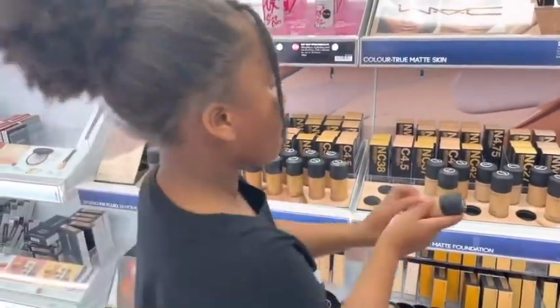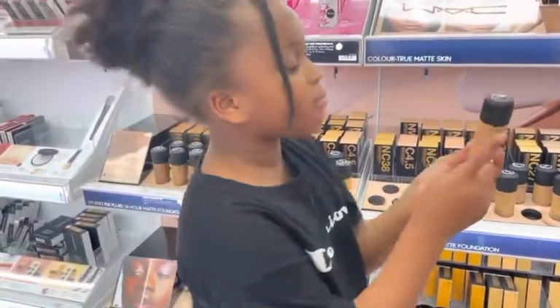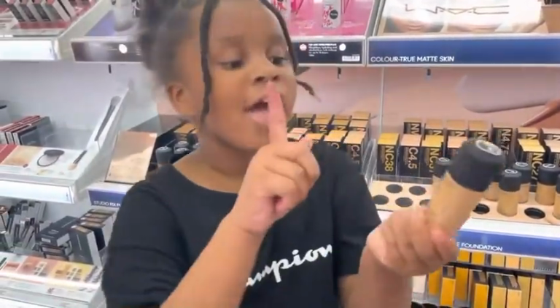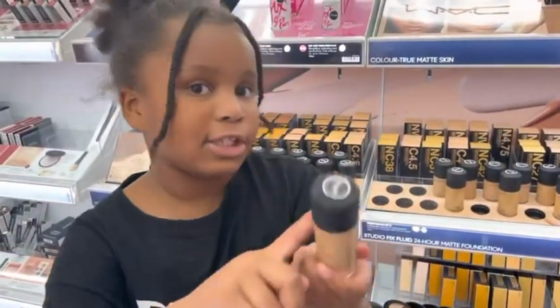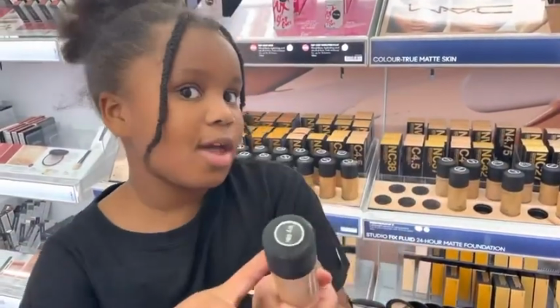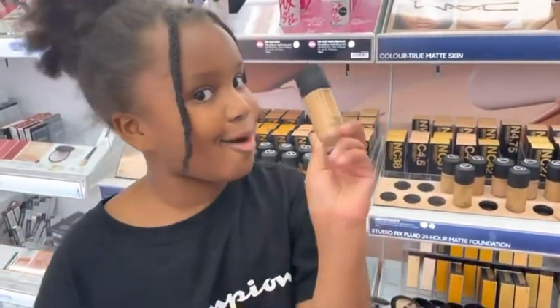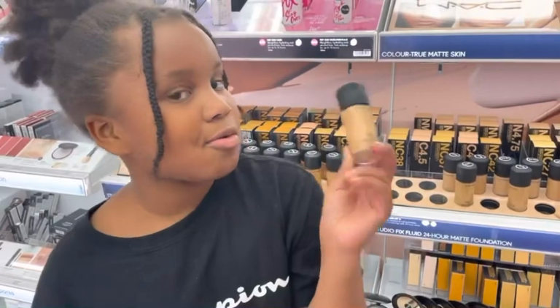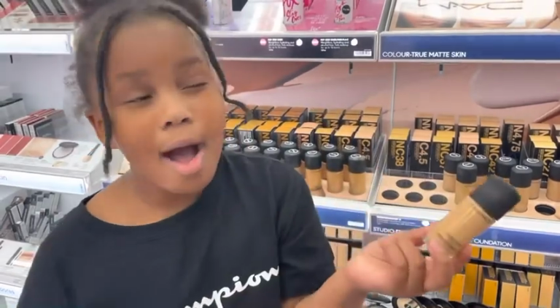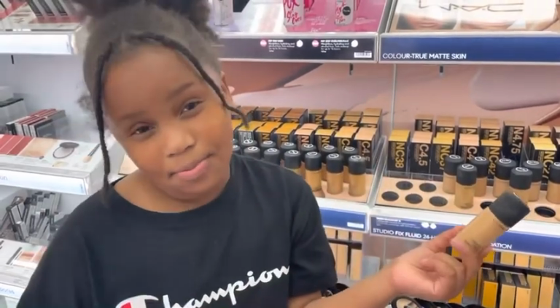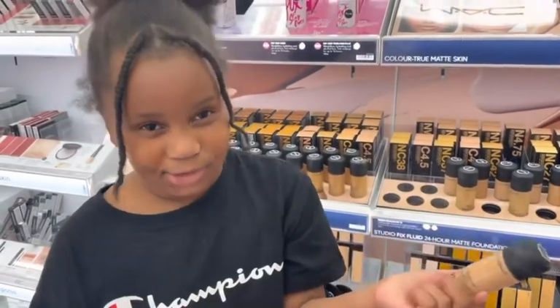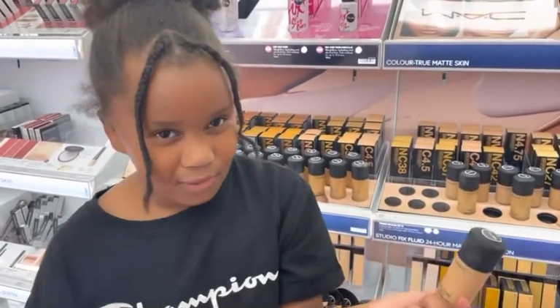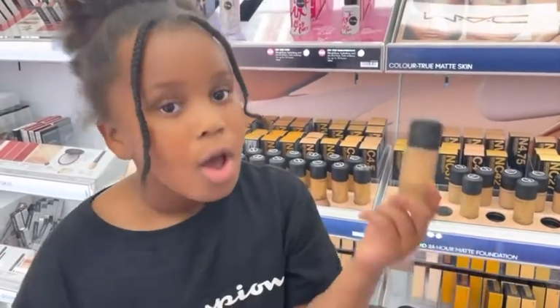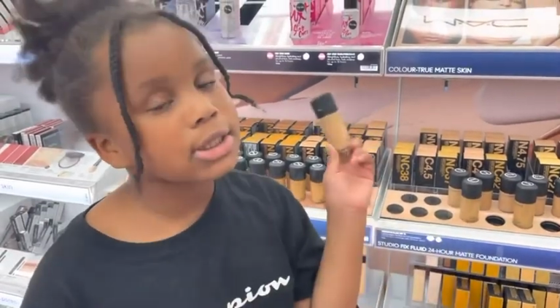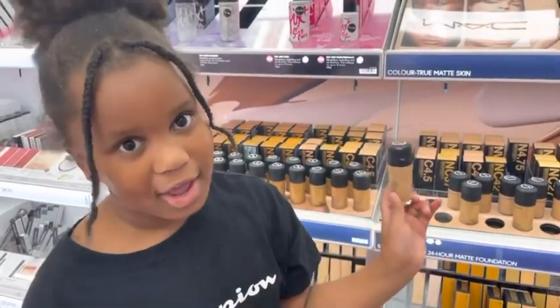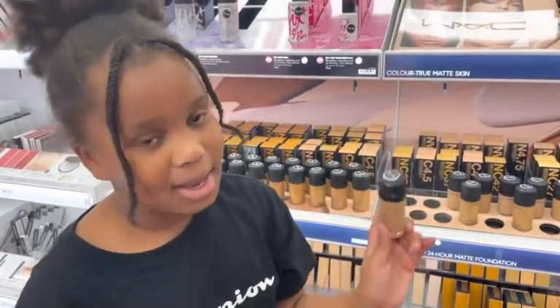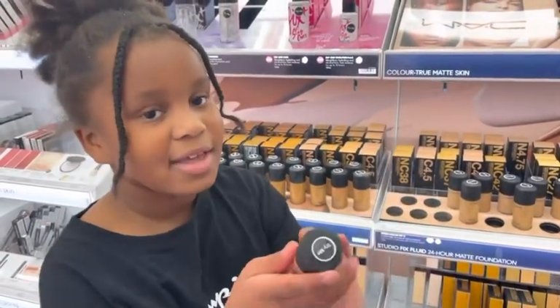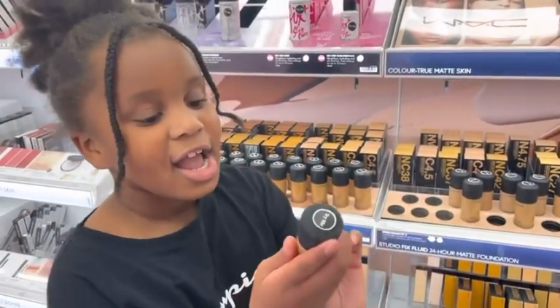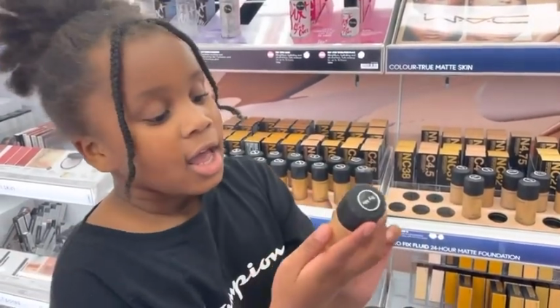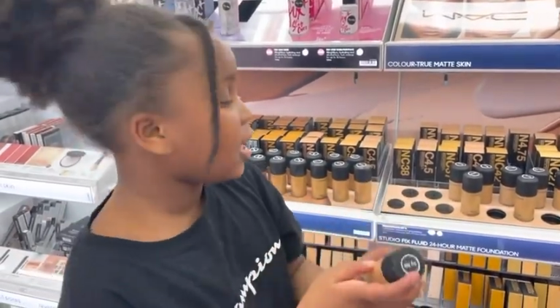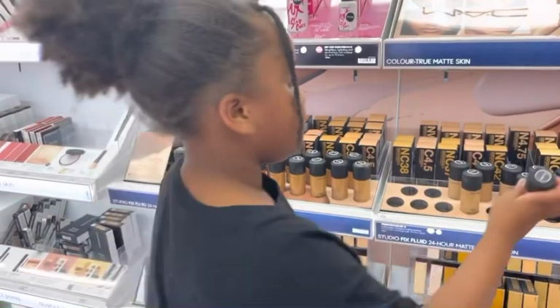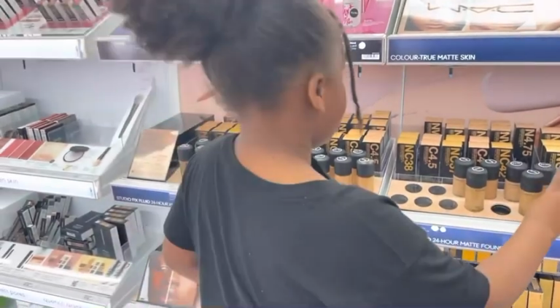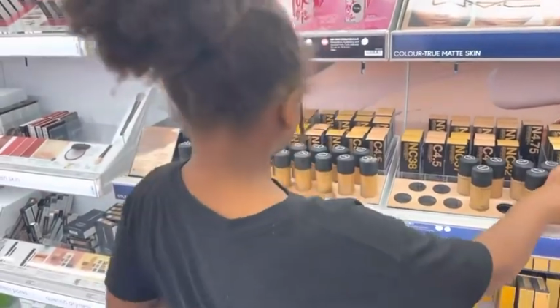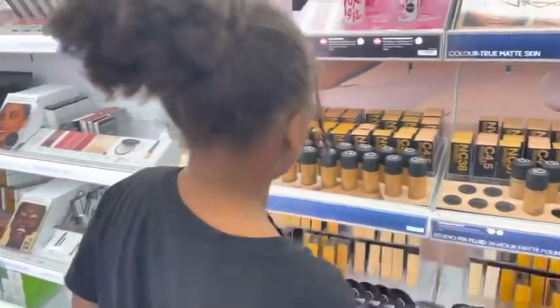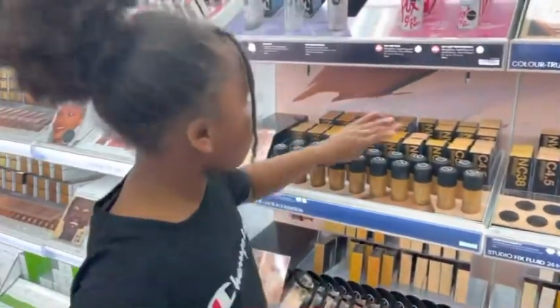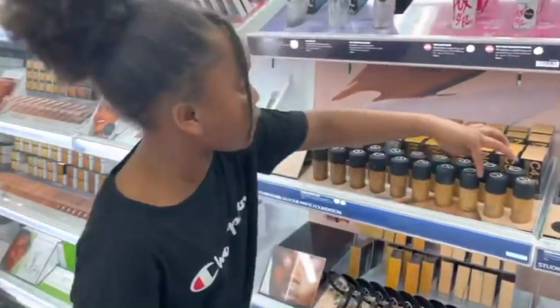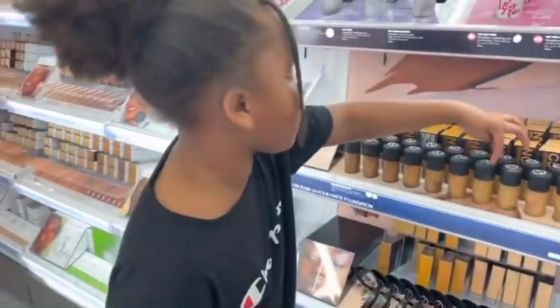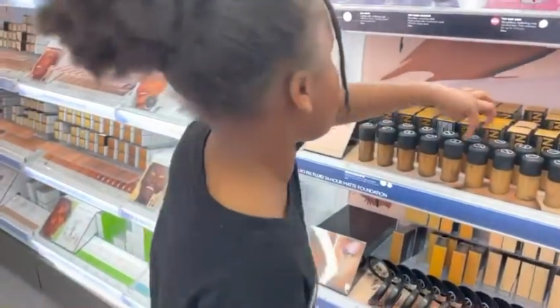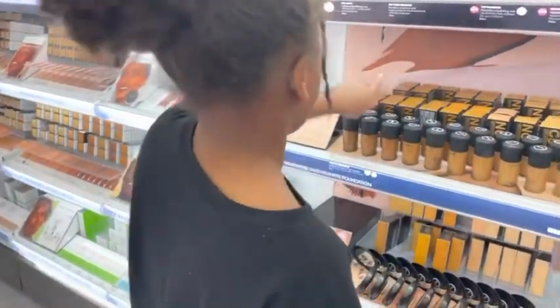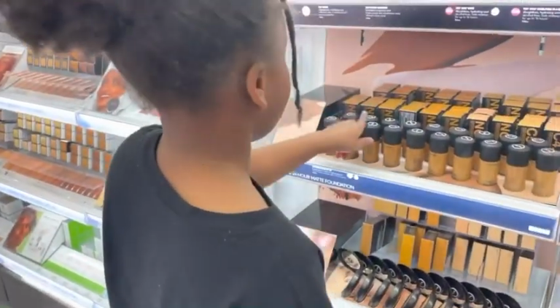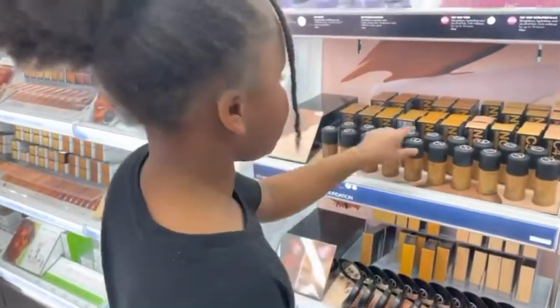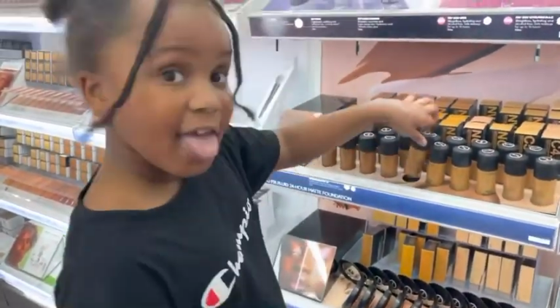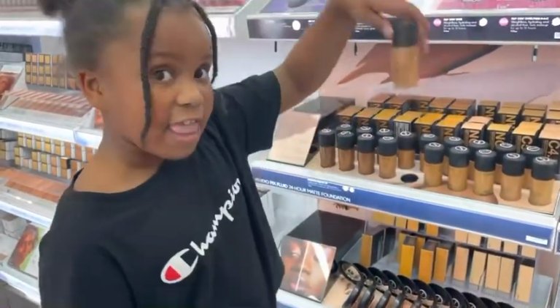I prefer this one, and my mom probably prefers this one, but she has other kinds of makeup. That's it, but I would prefer this one.